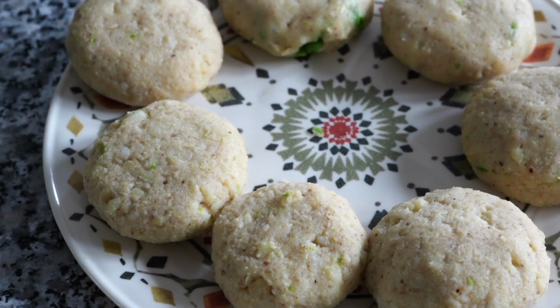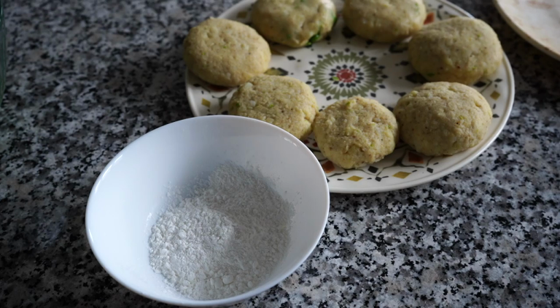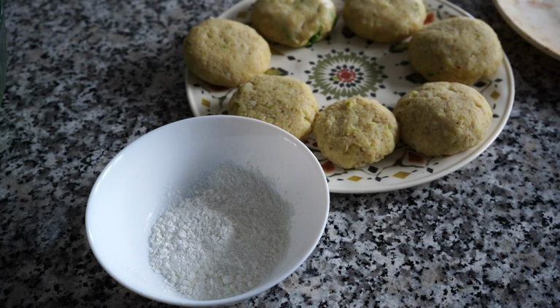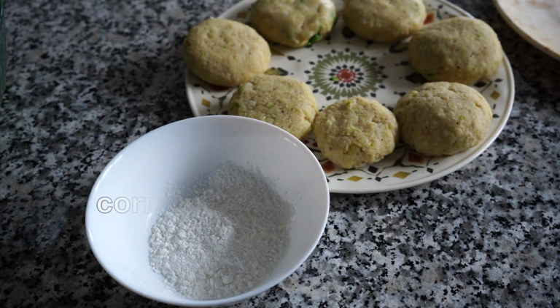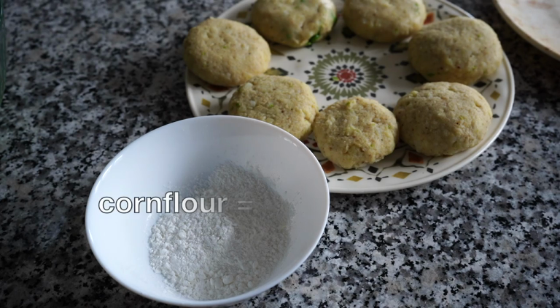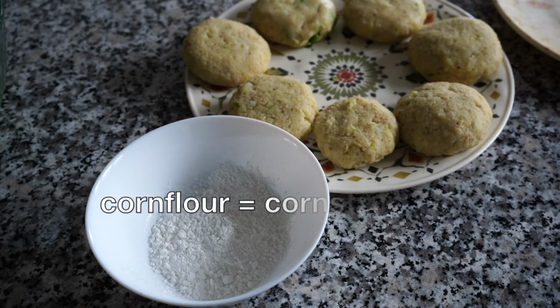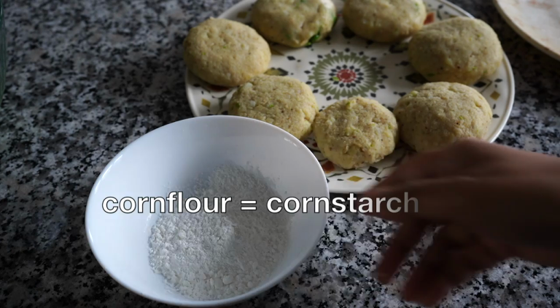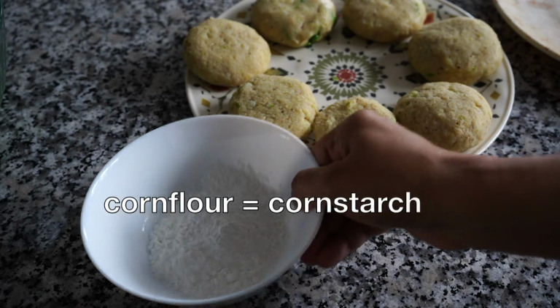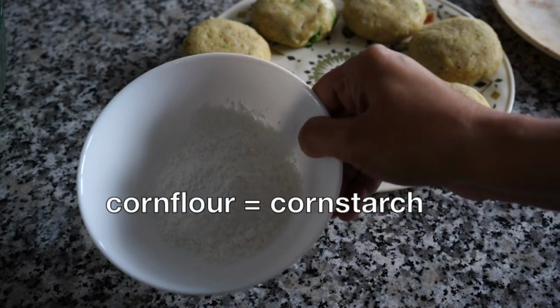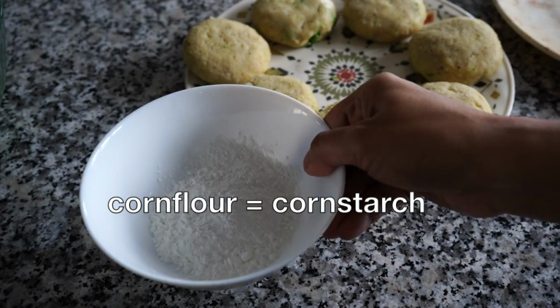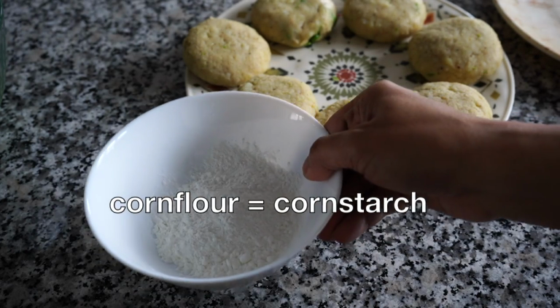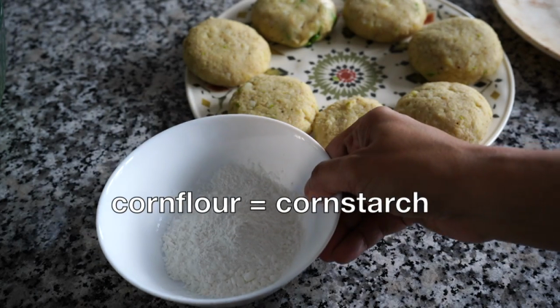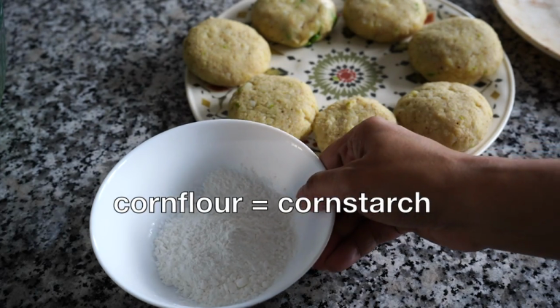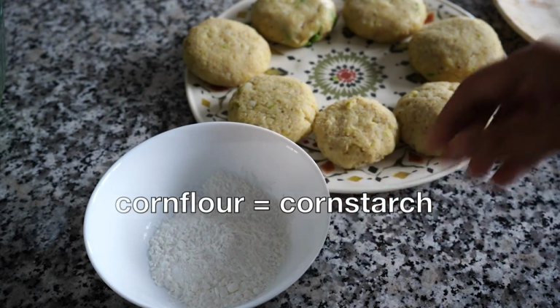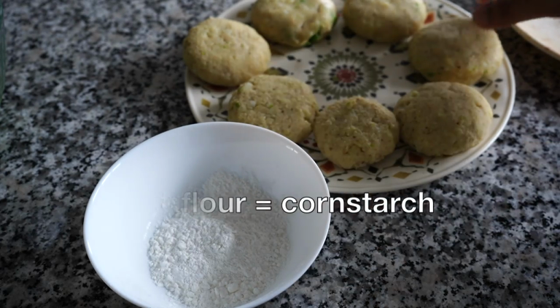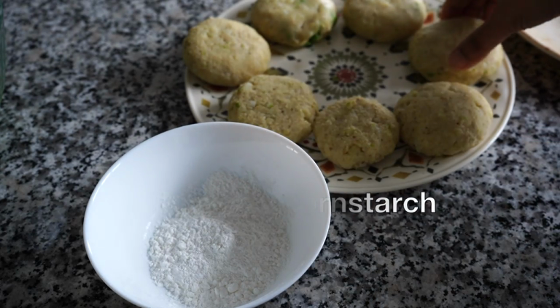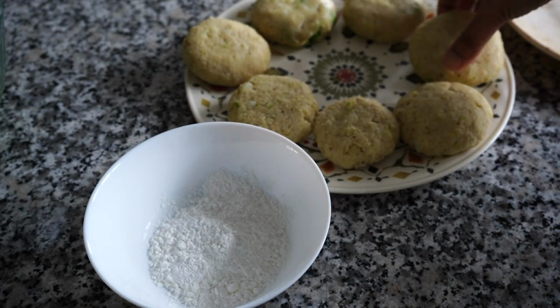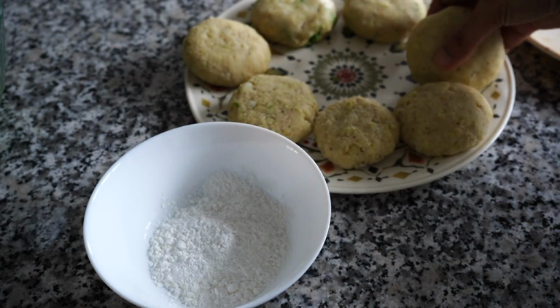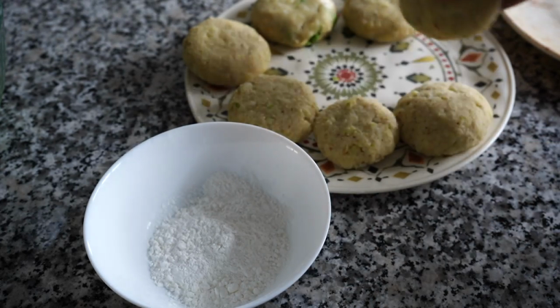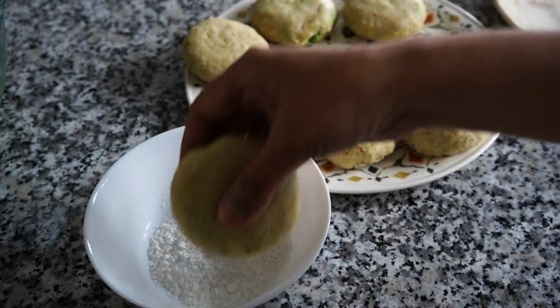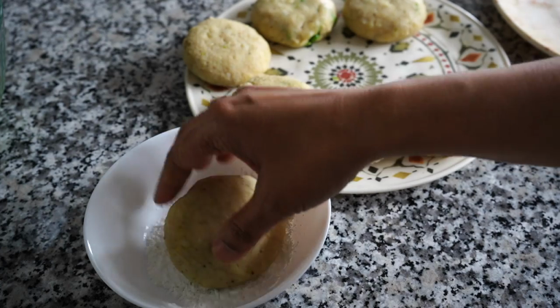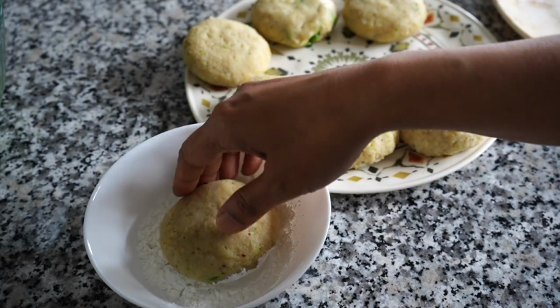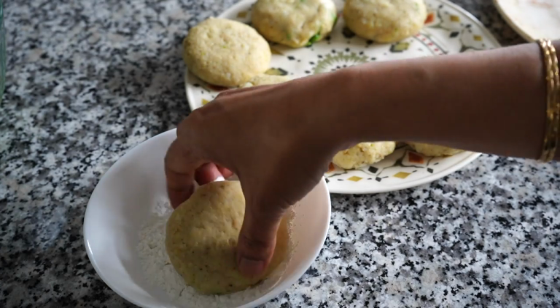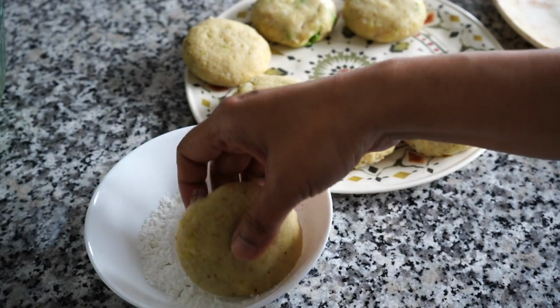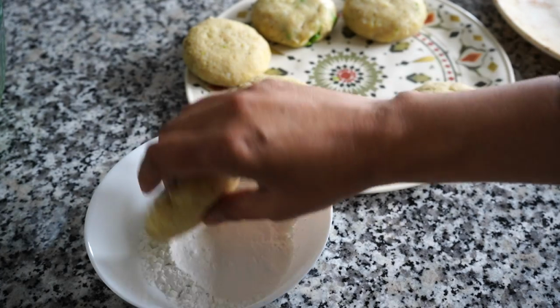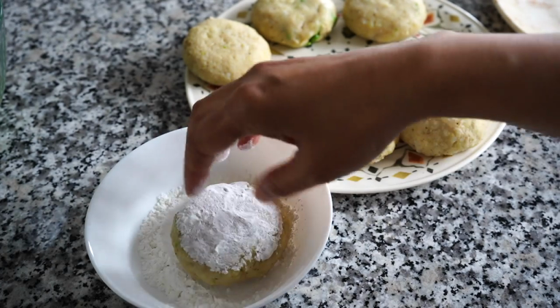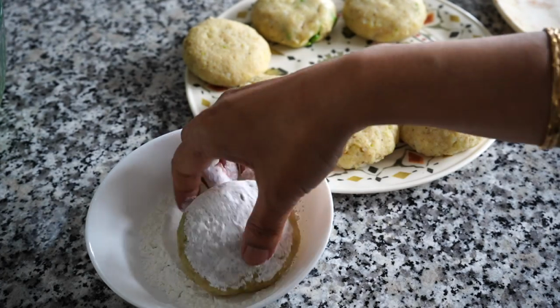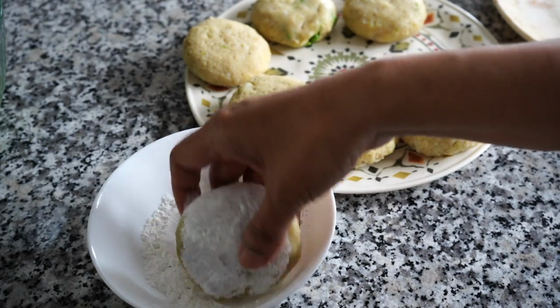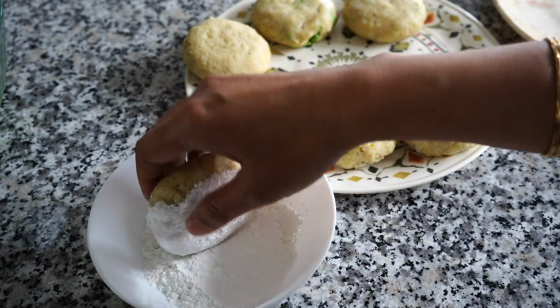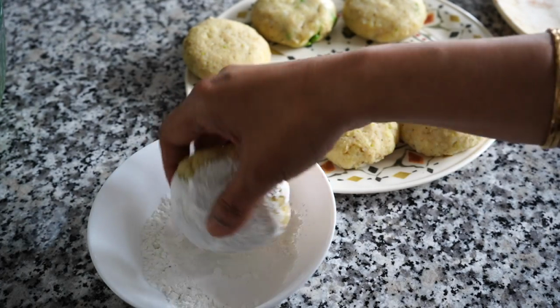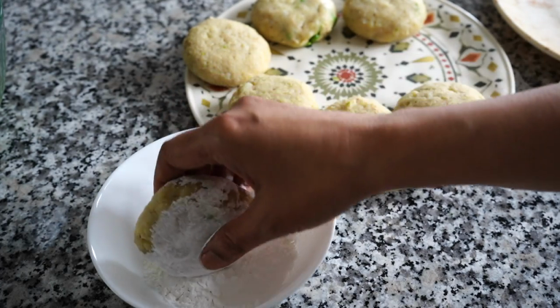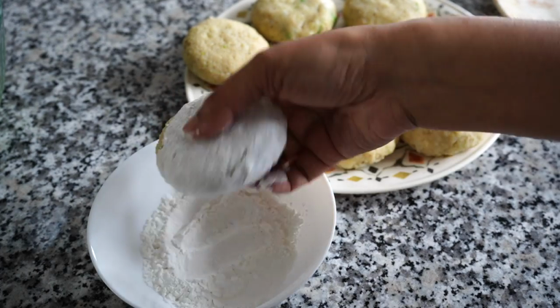After forming the cakes, dust them lightly with some cornstarch — this will make the exterior crispy. Please remember to dust off the excess. I forgot that and regretted it later.